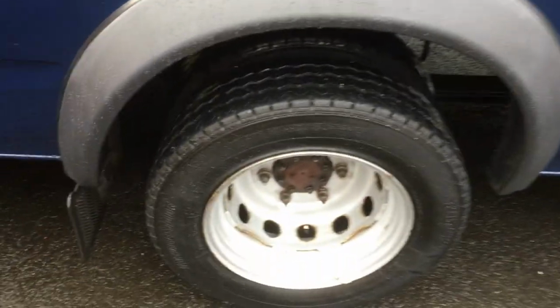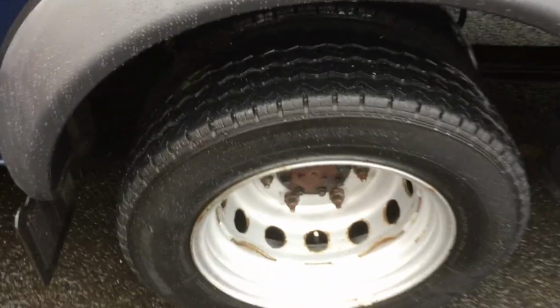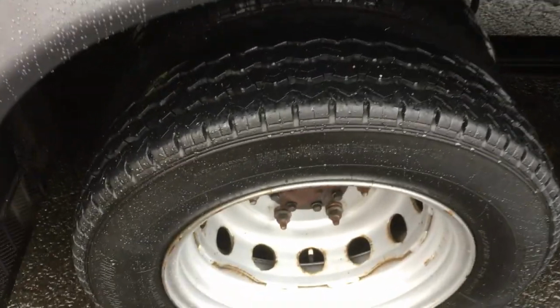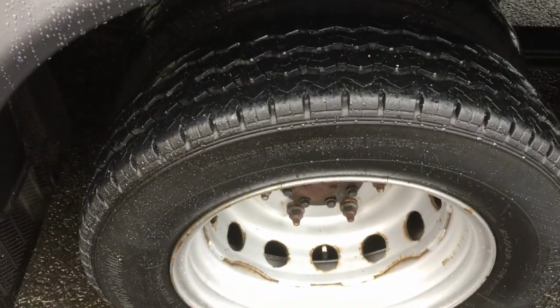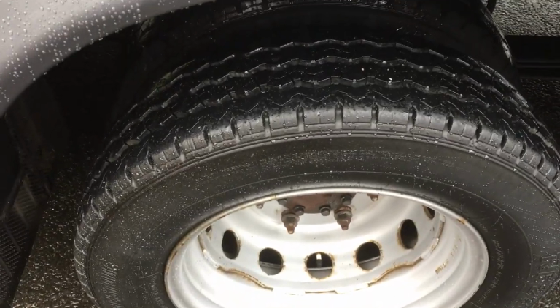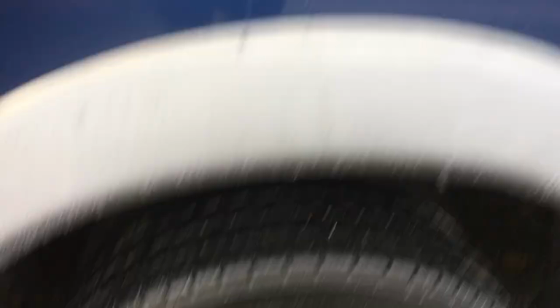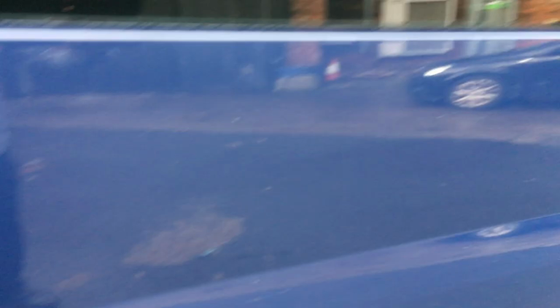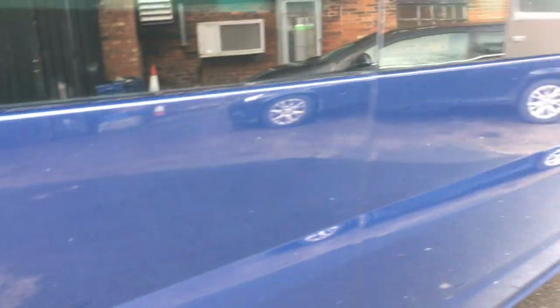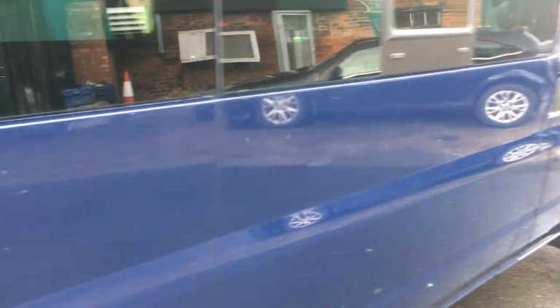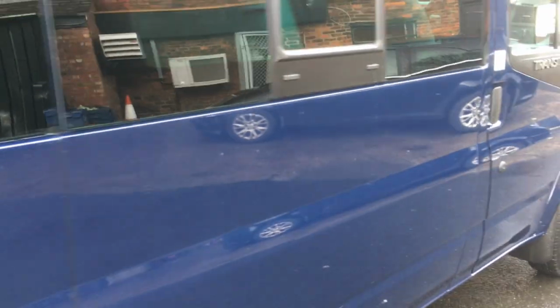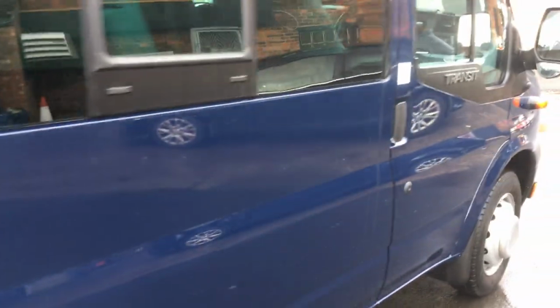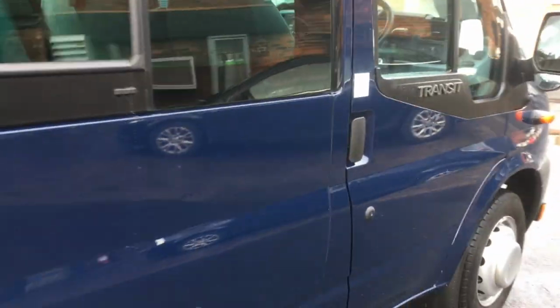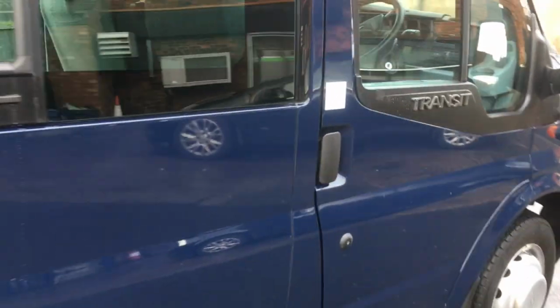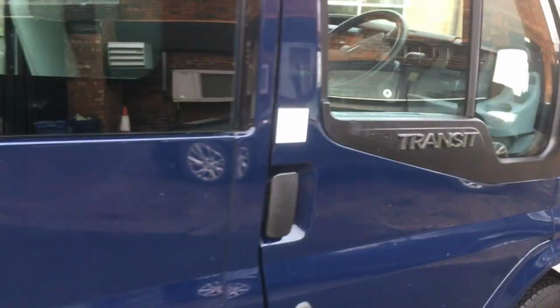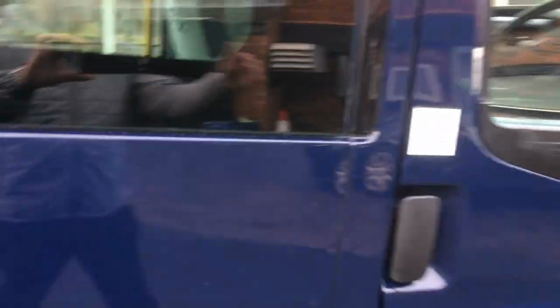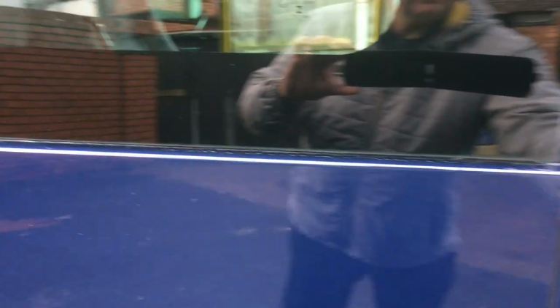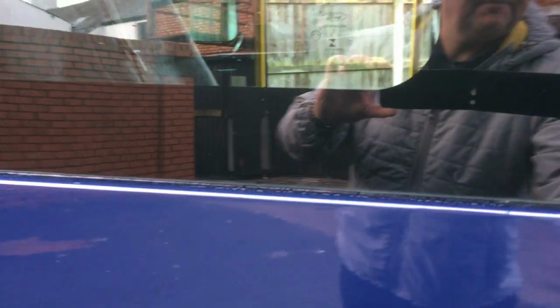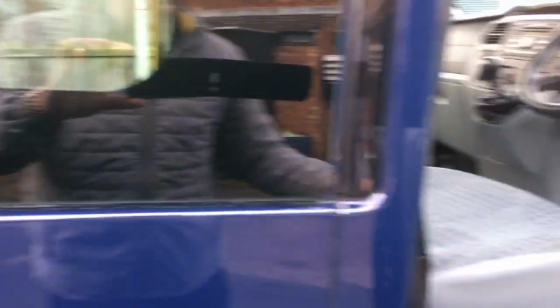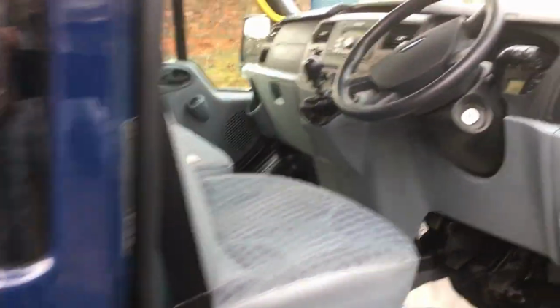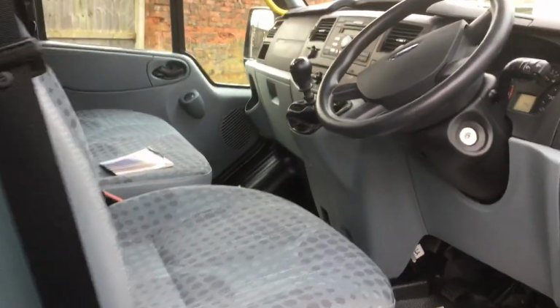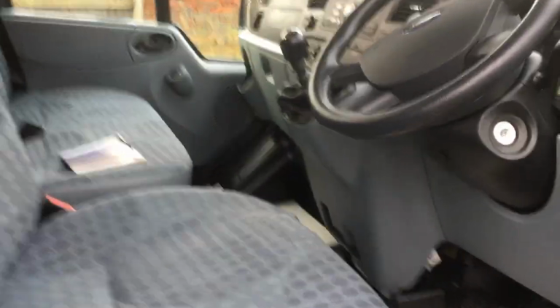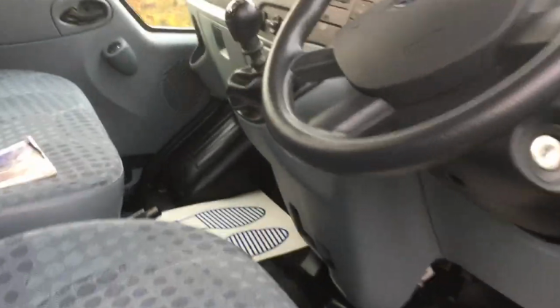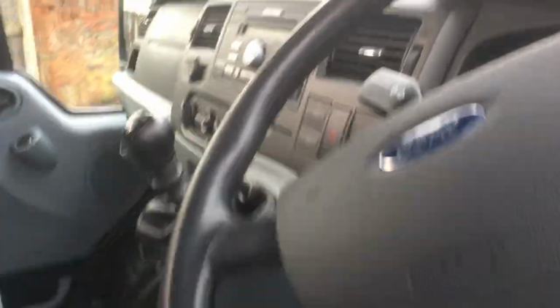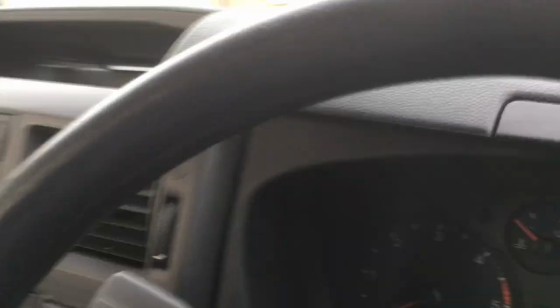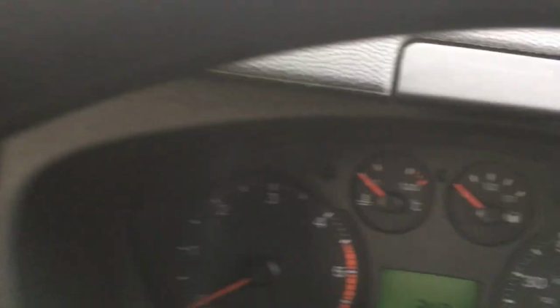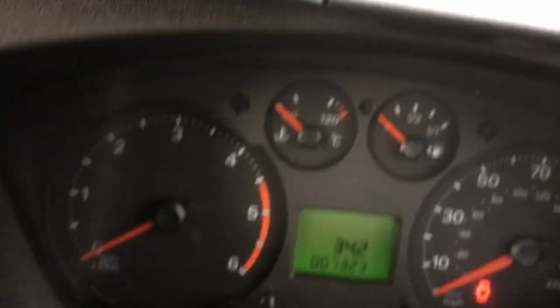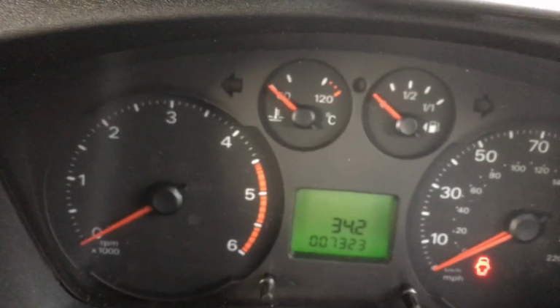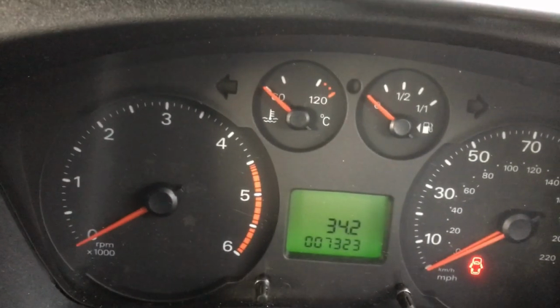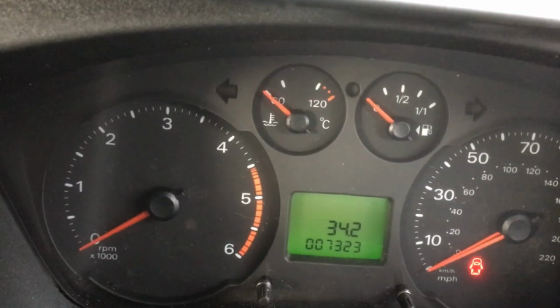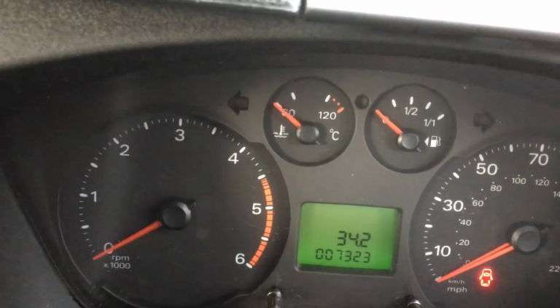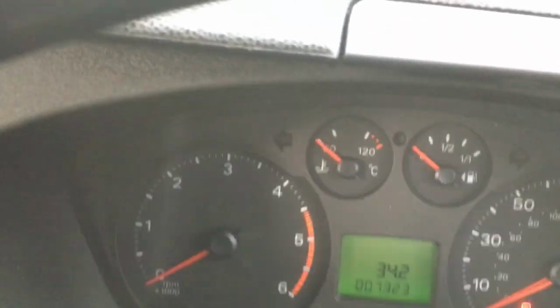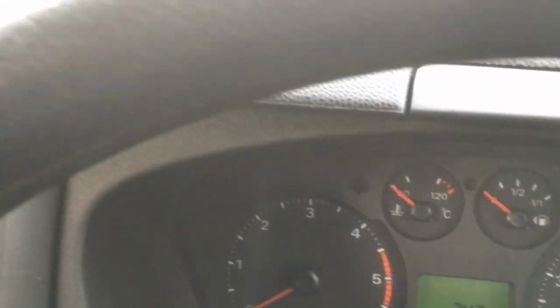All the tyres are like that. The paintwork — there's no marks on it, it's in perfect condition. I'll show you inside. 7,300 miles — that's all it's done.